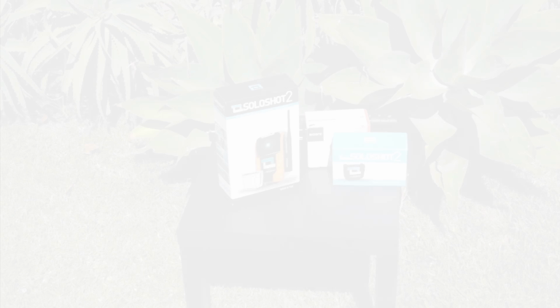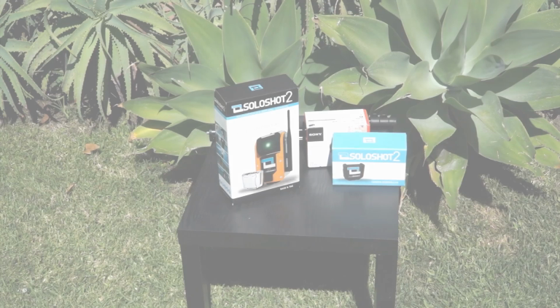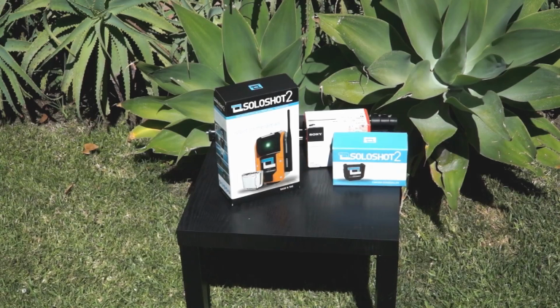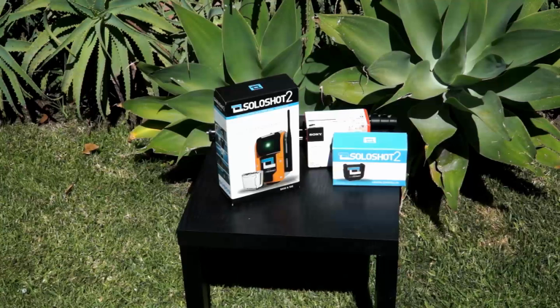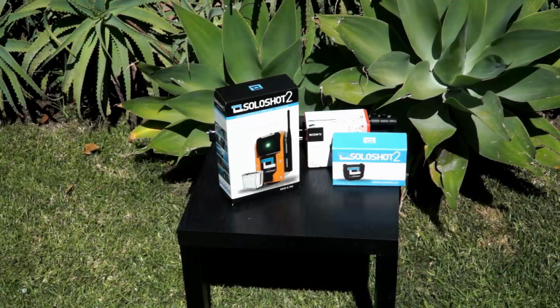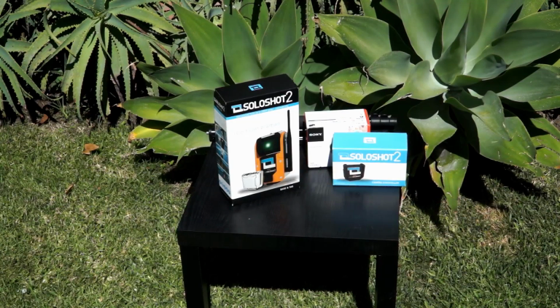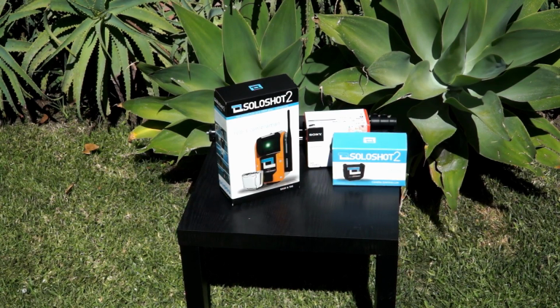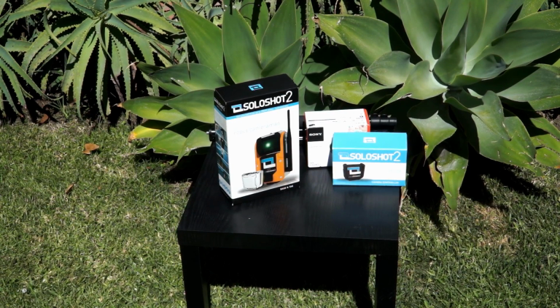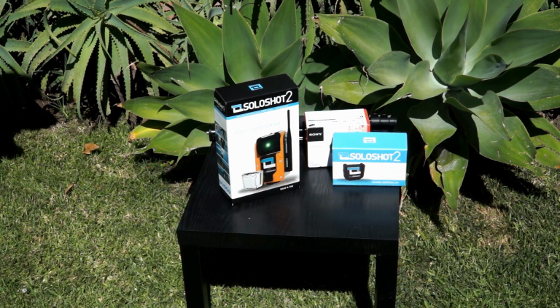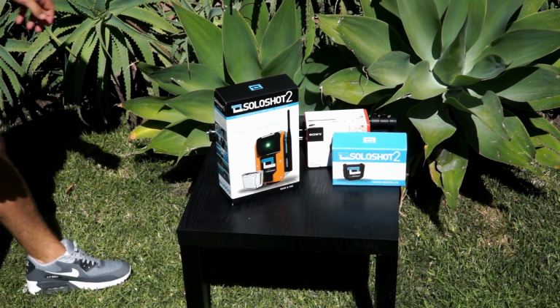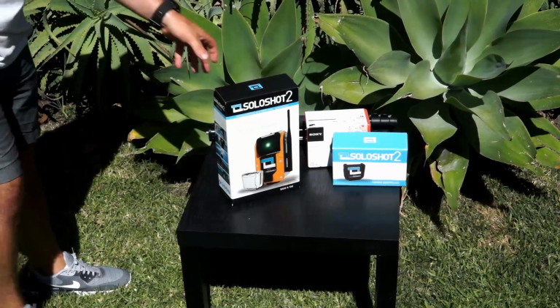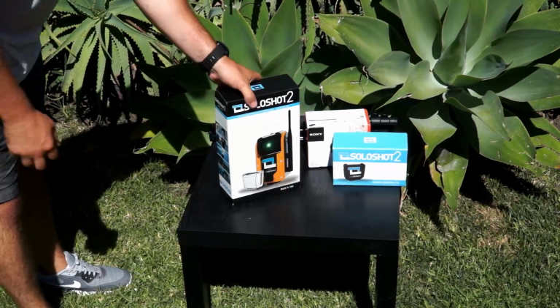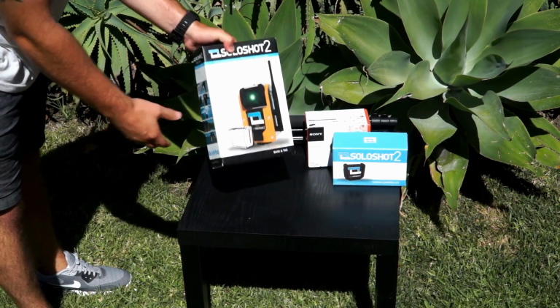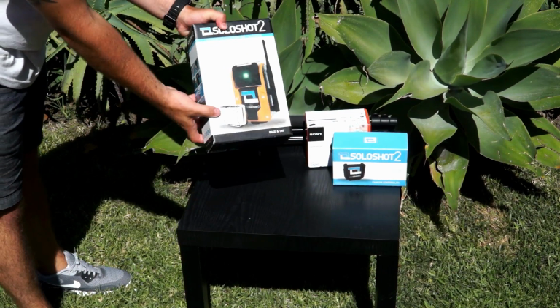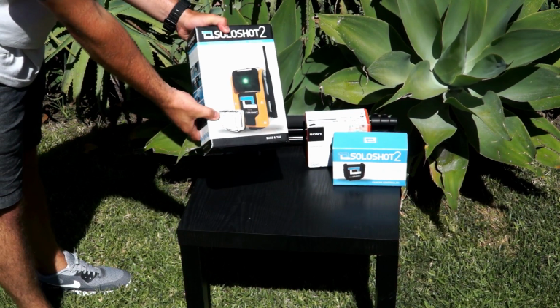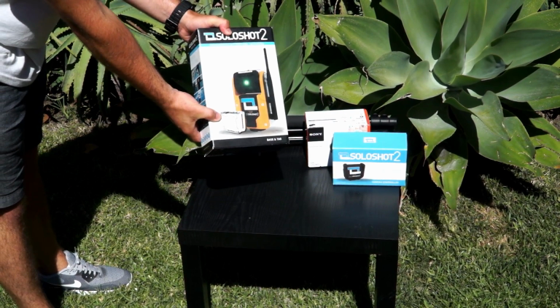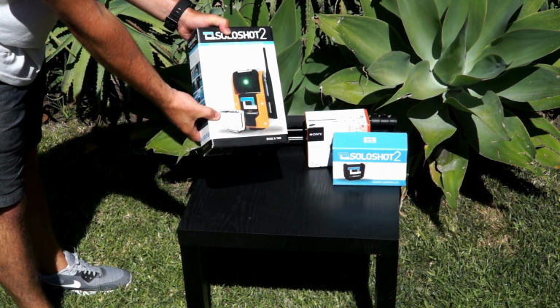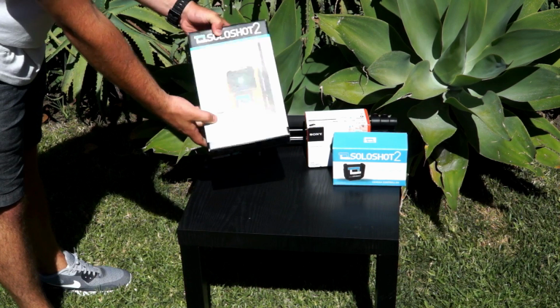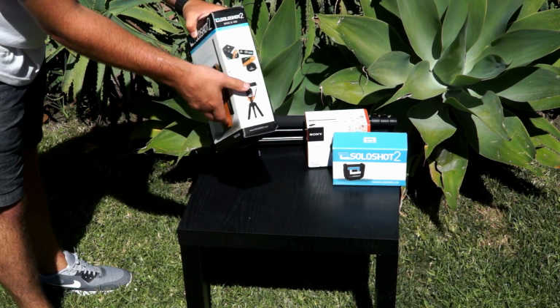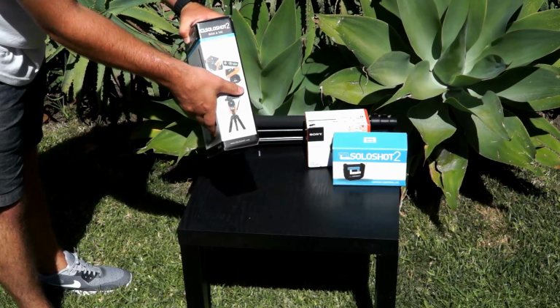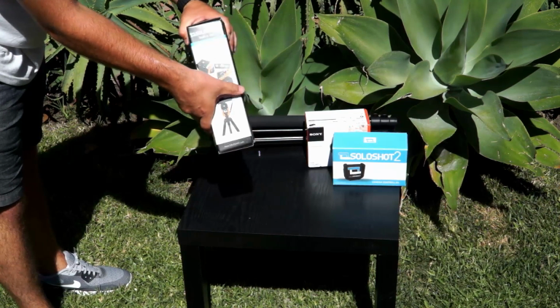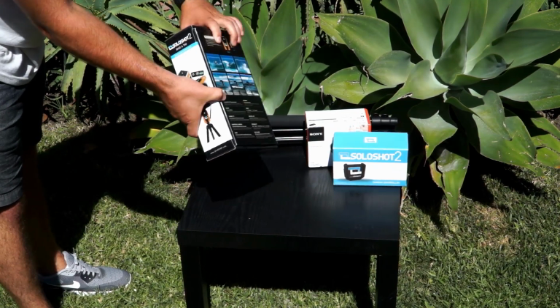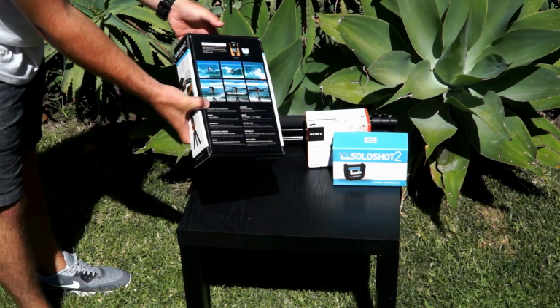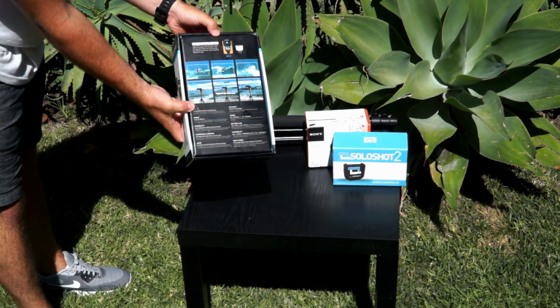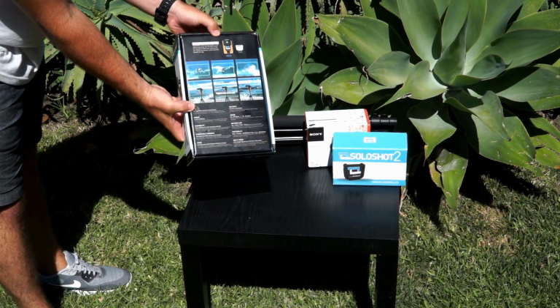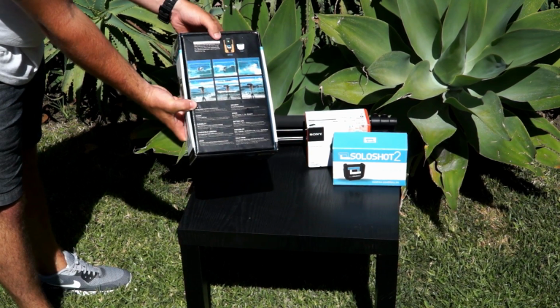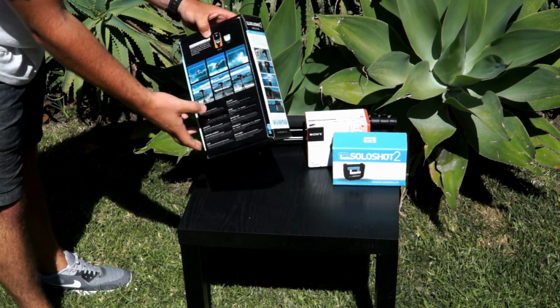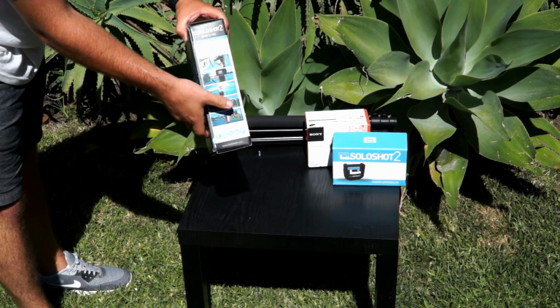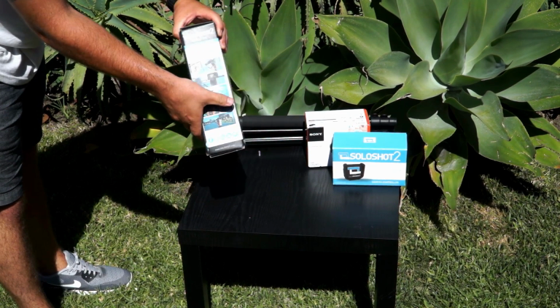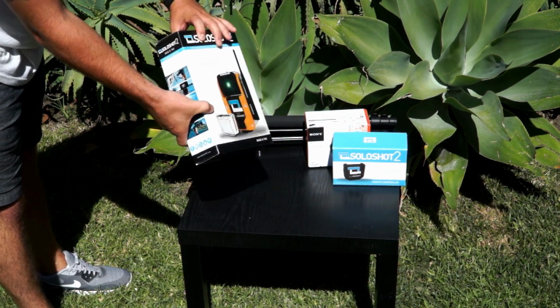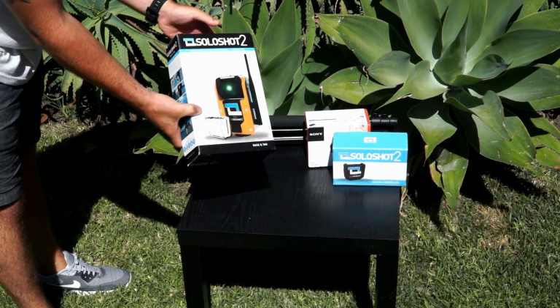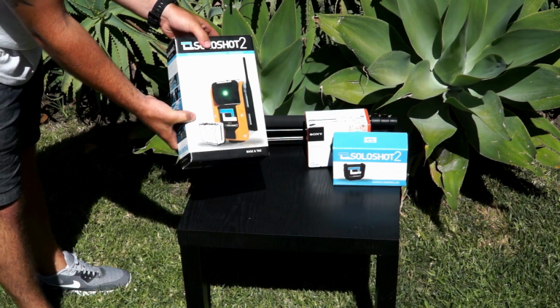In this video, we'll show you what your SoloShot 2 should look like as you take it out of the box. Don't wait until you want to film an activity to take it out of the box for the first time. Get comfortable with the parts and setup and get a feel for the basics of your SoloShot 2.